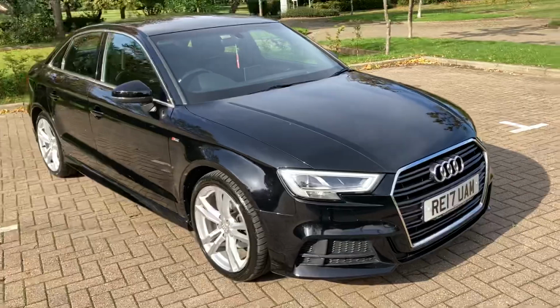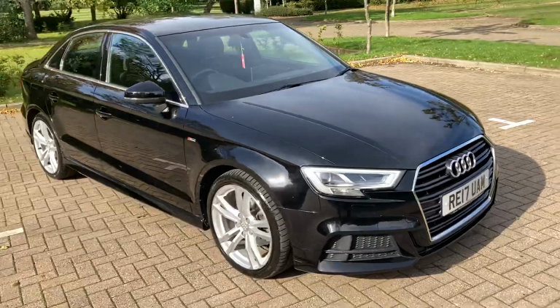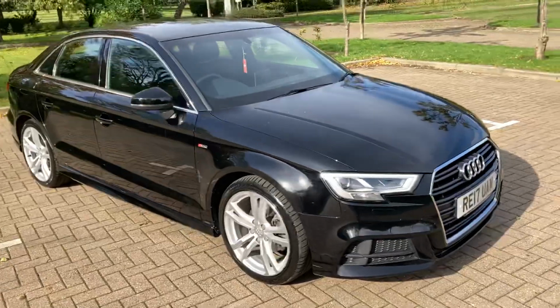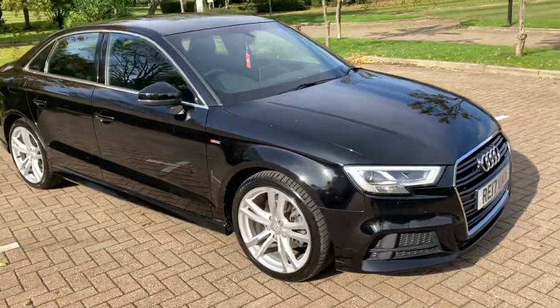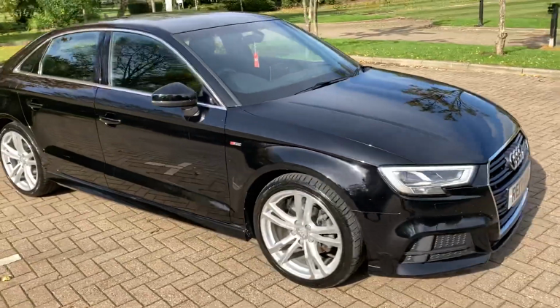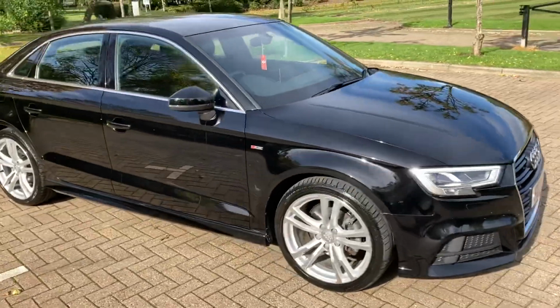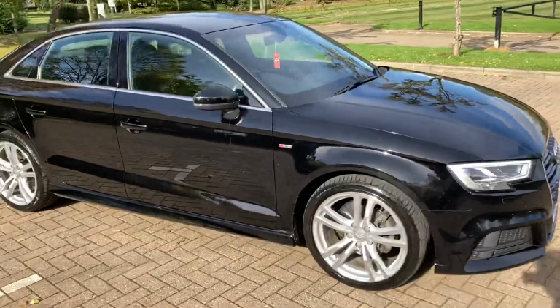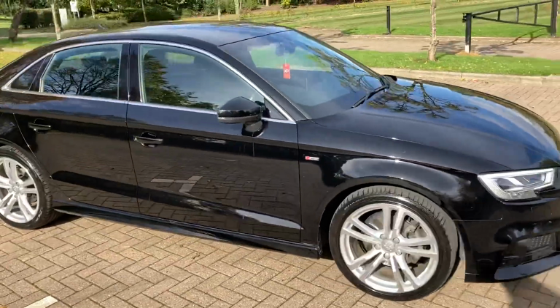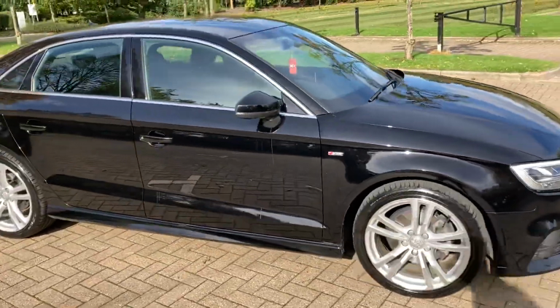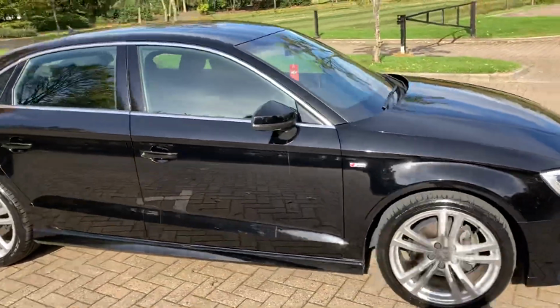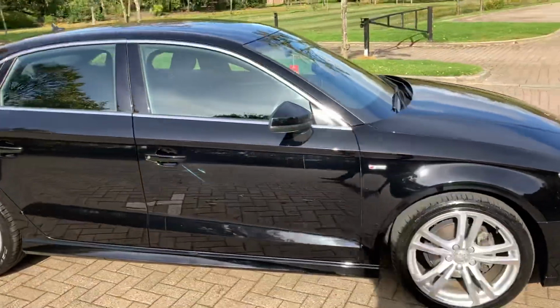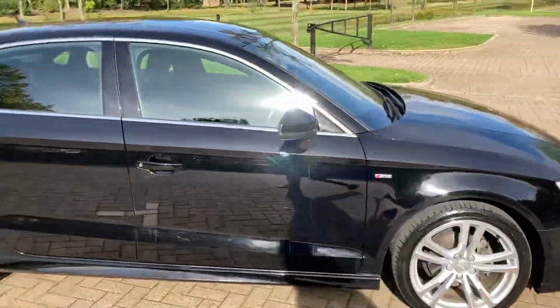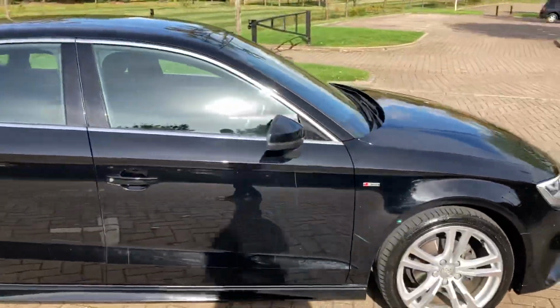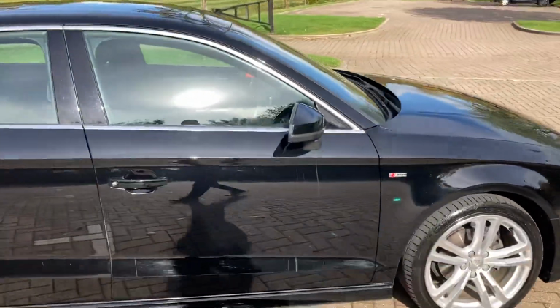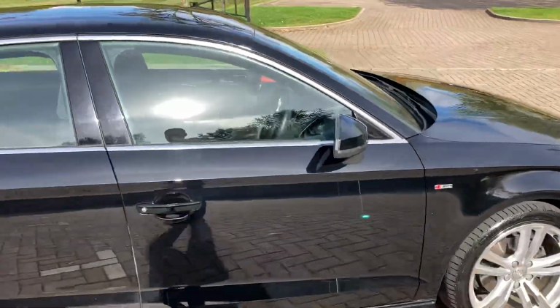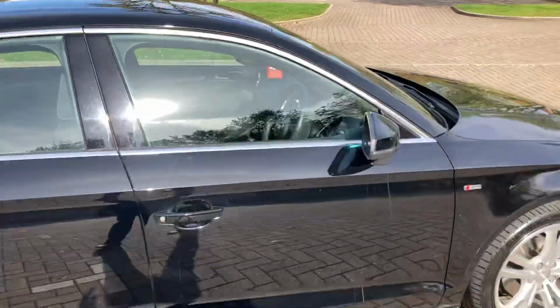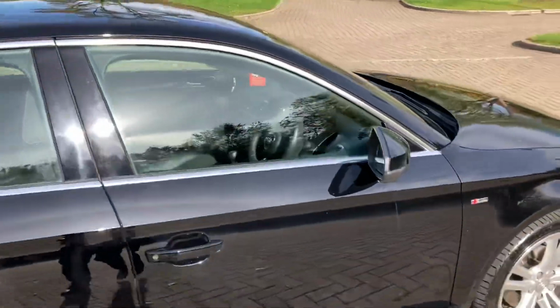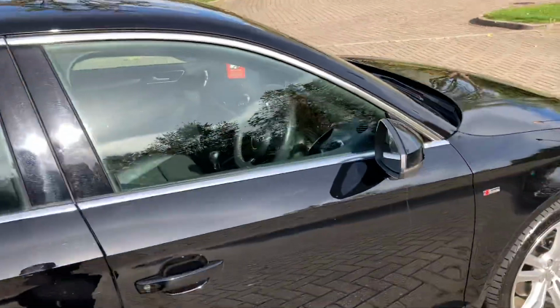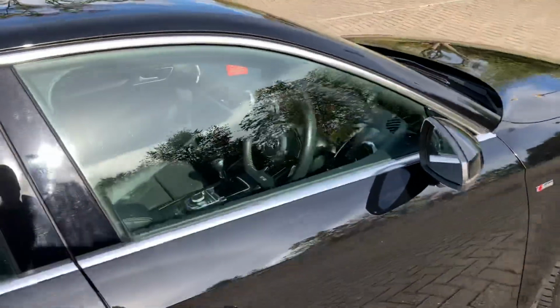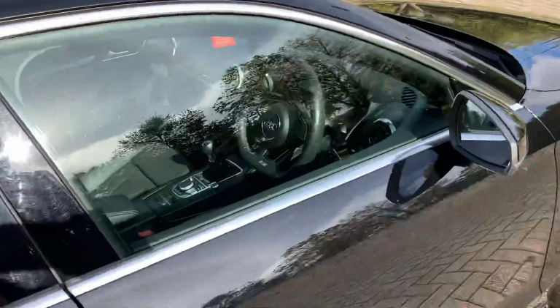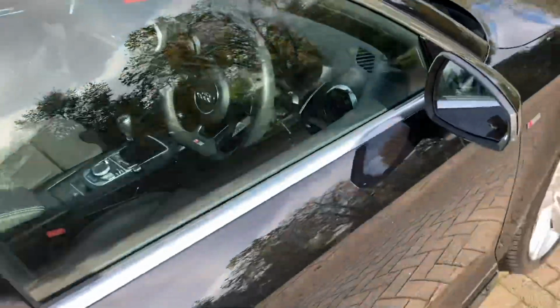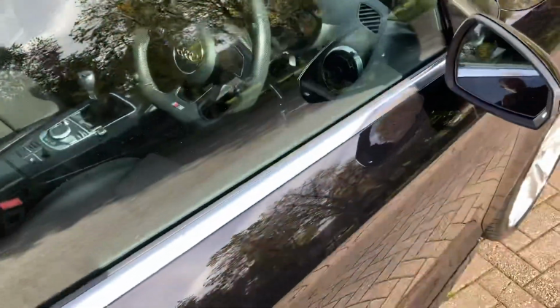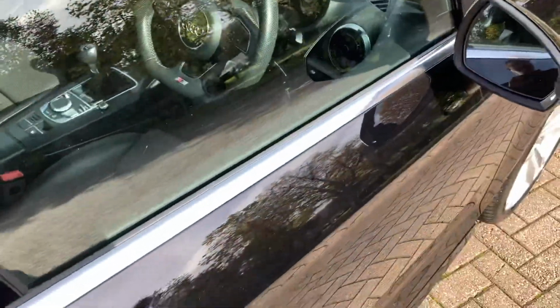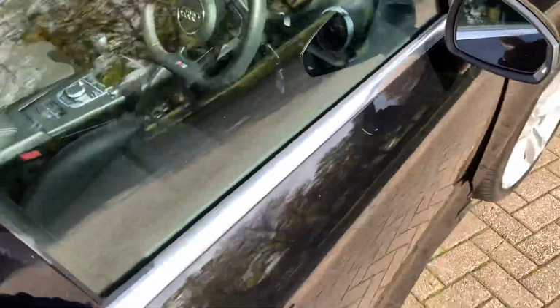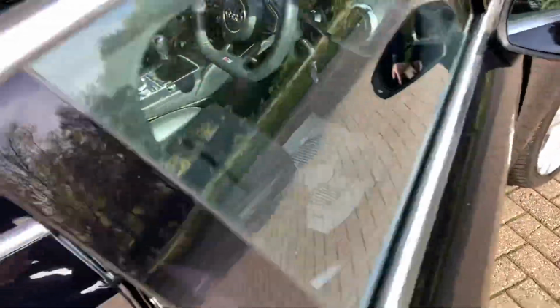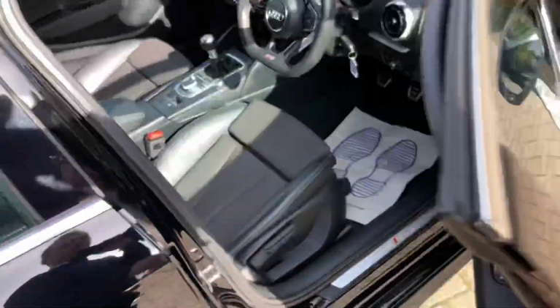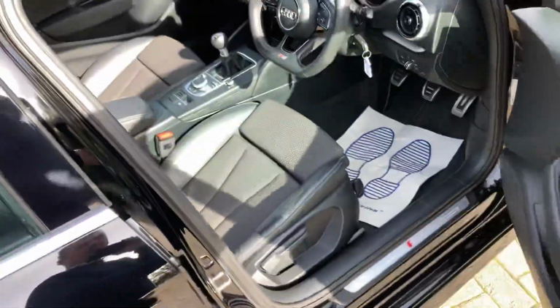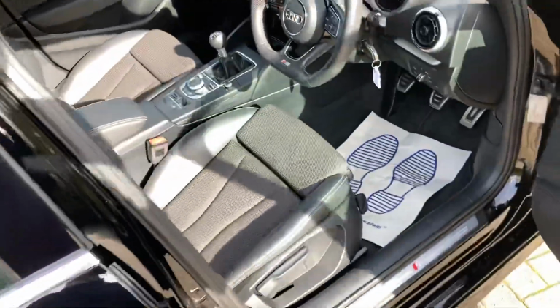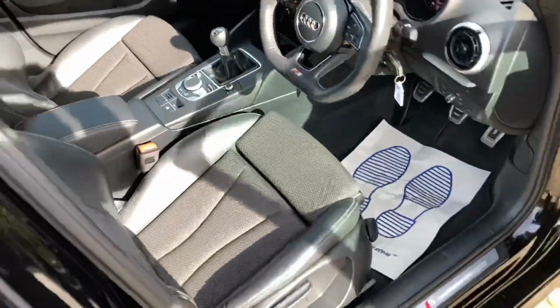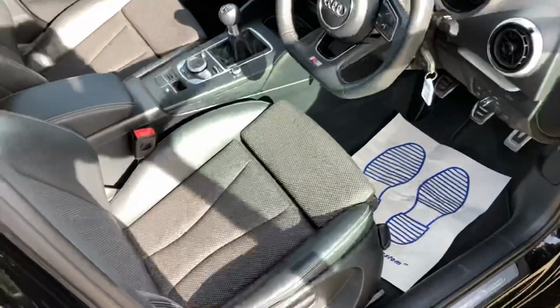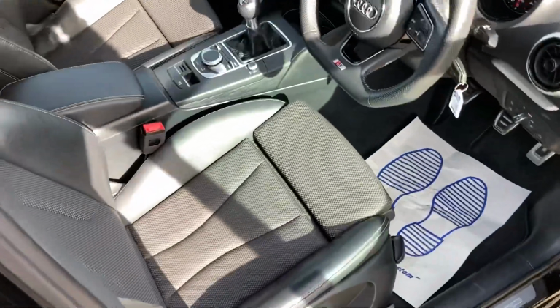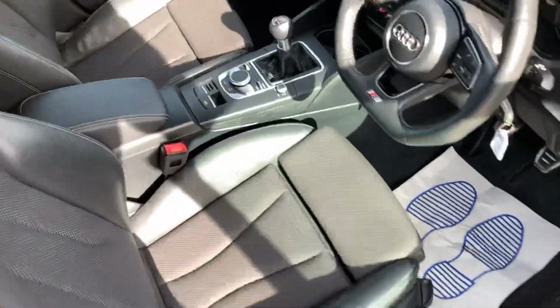It's got LED daytime running lights, and inside you've got part leather interior.